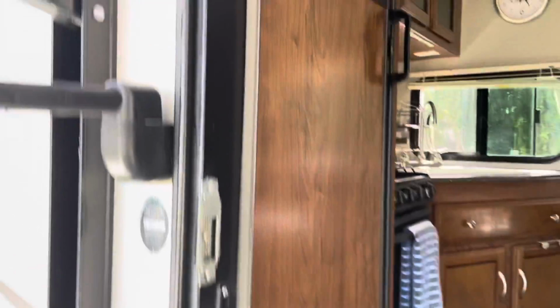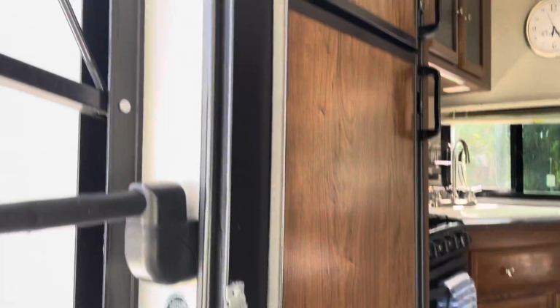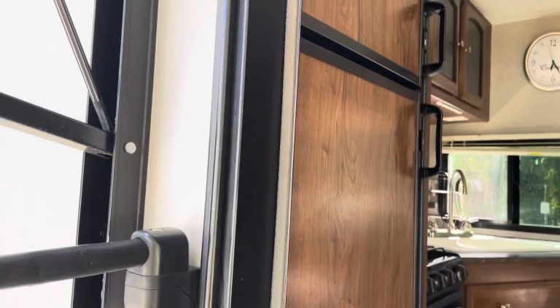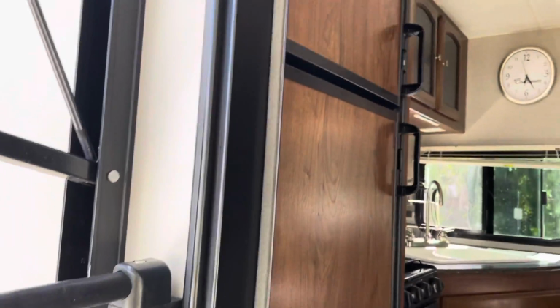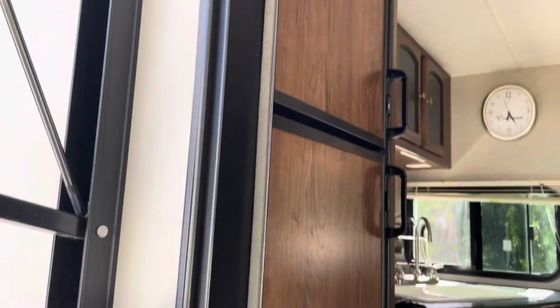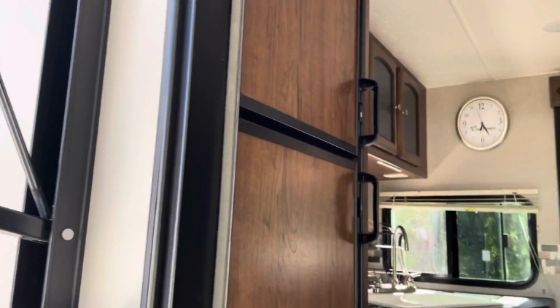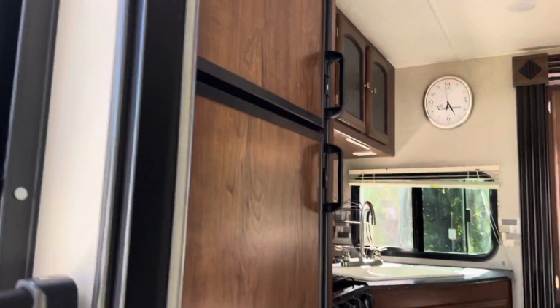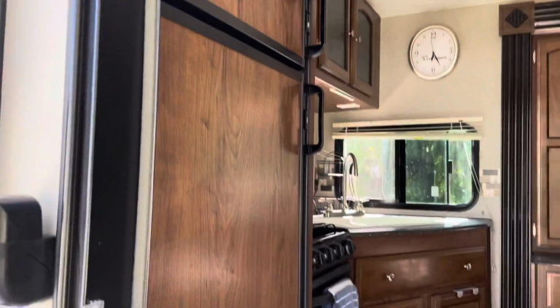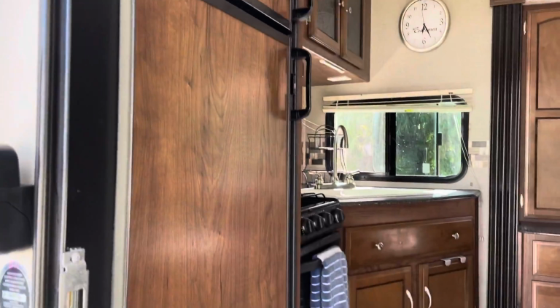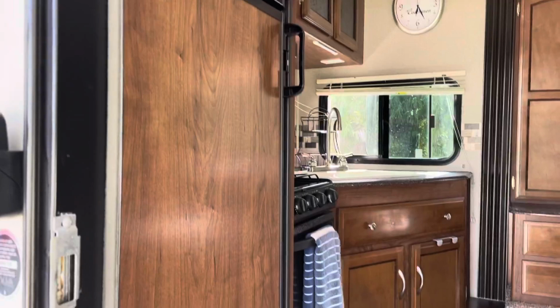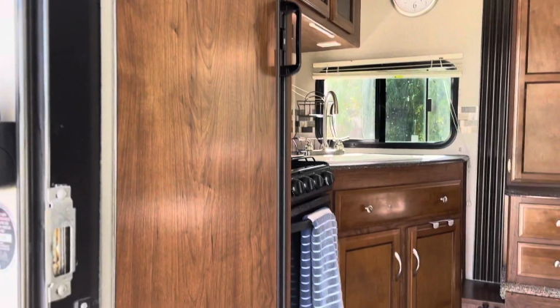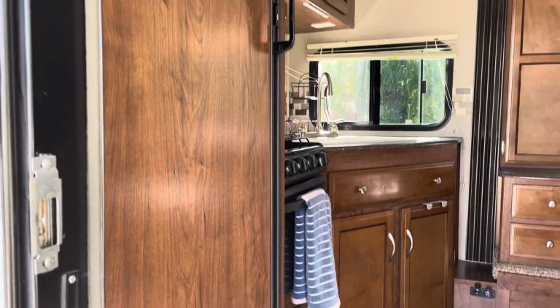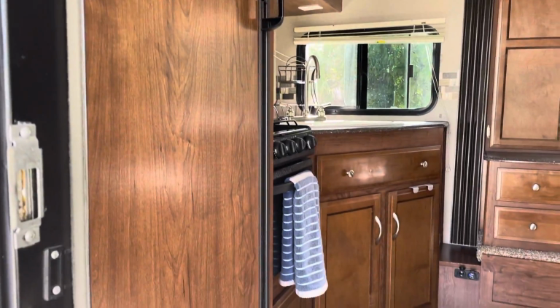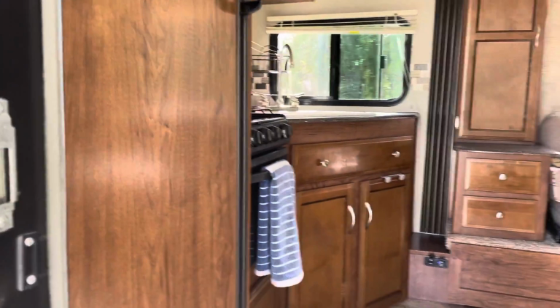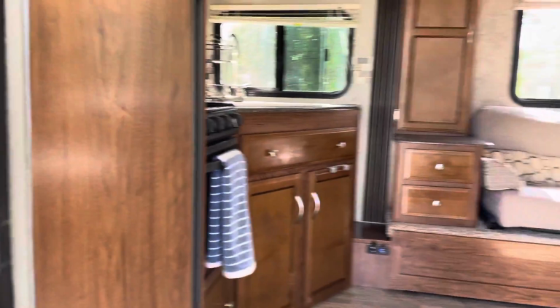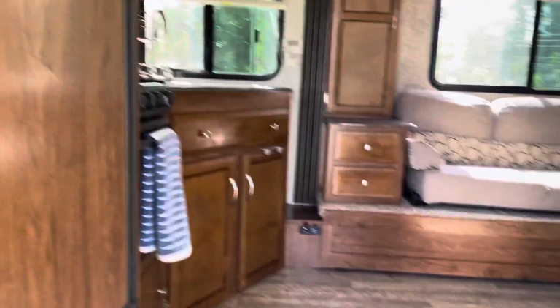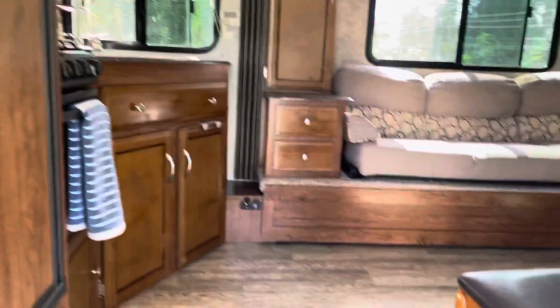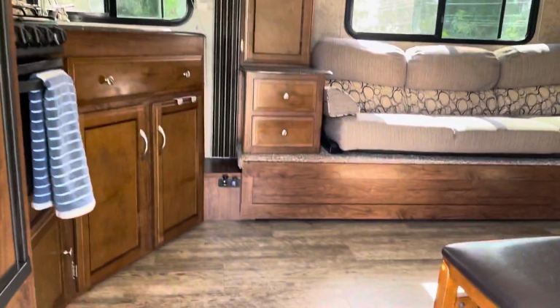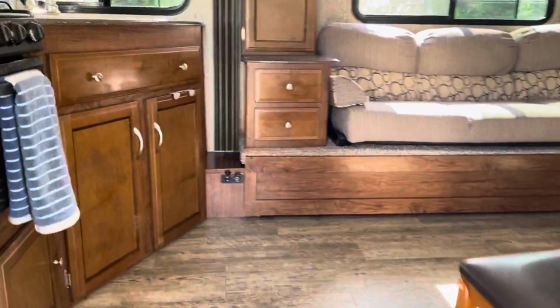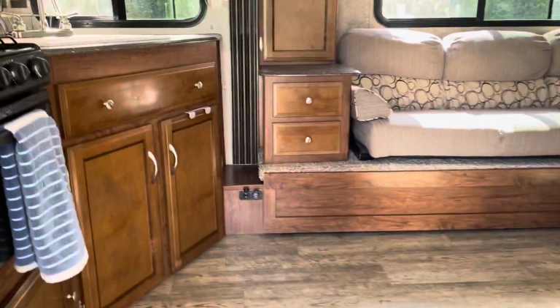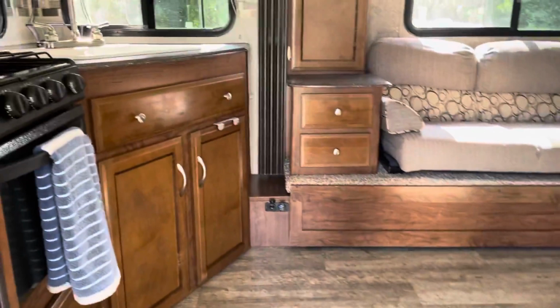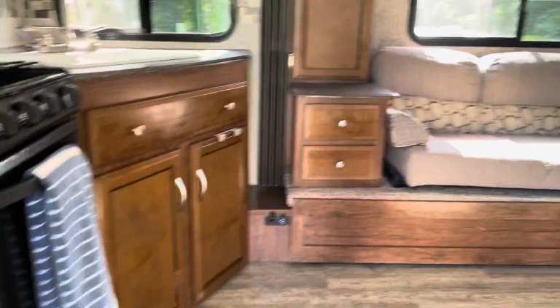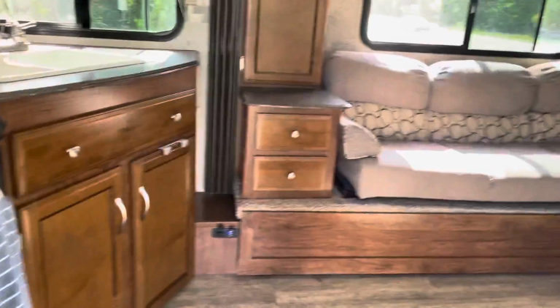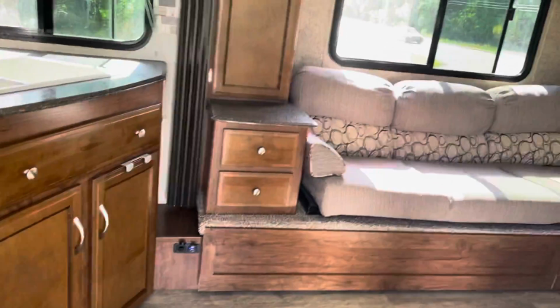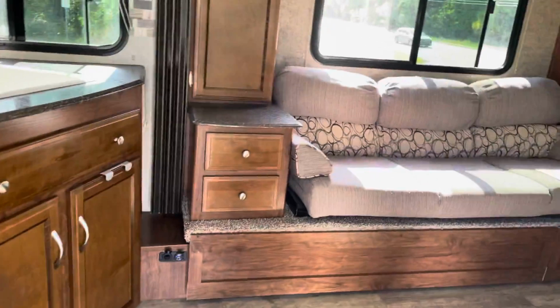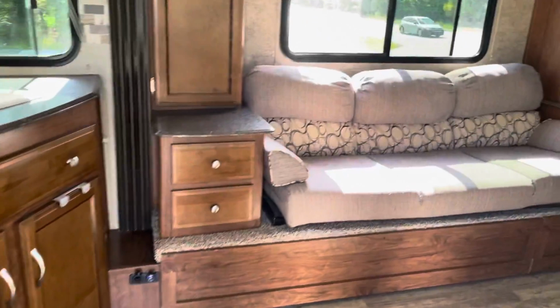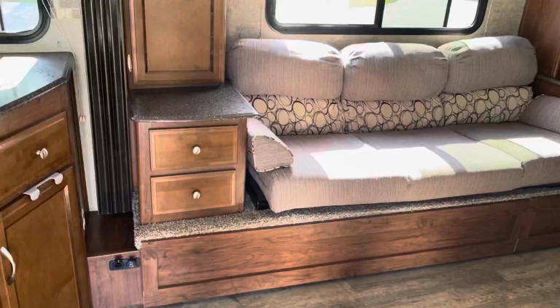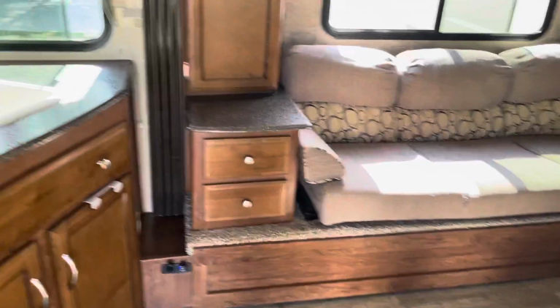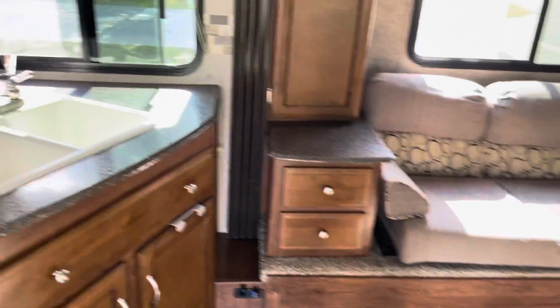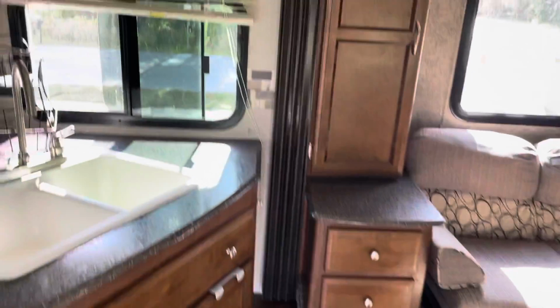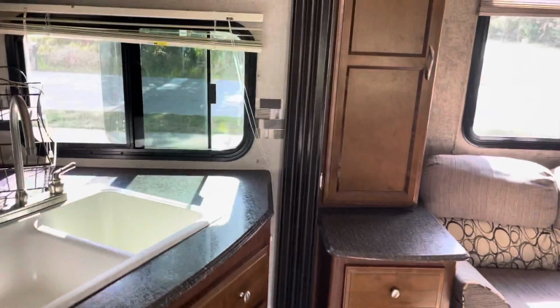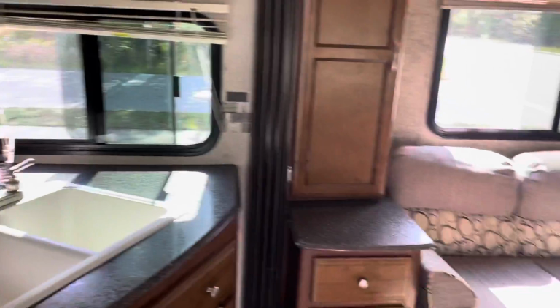Here's the refrigerator and kitchen area. This is the slide-out inside.